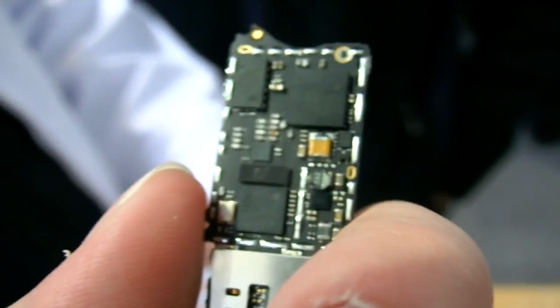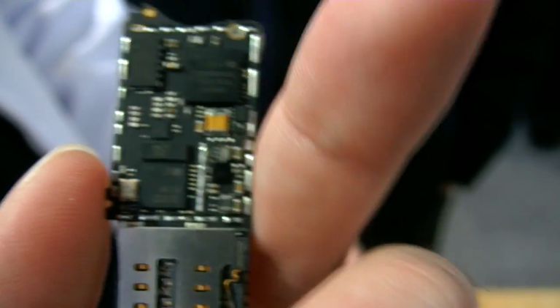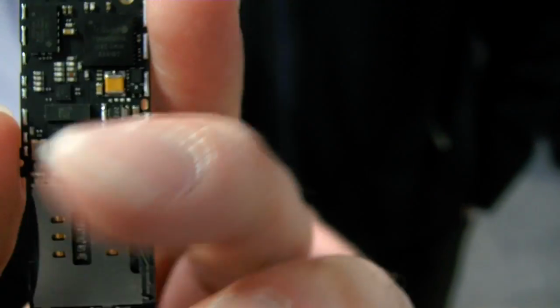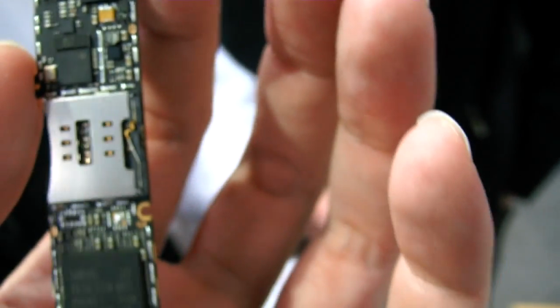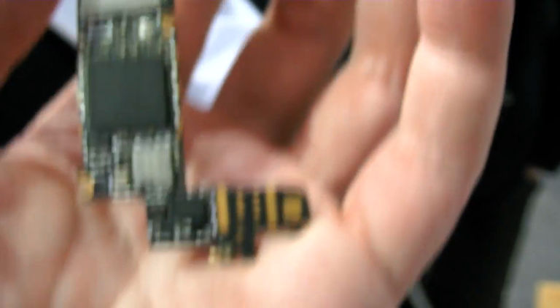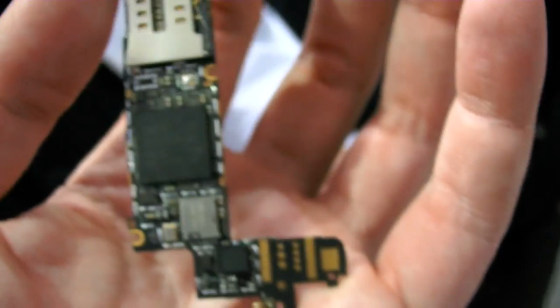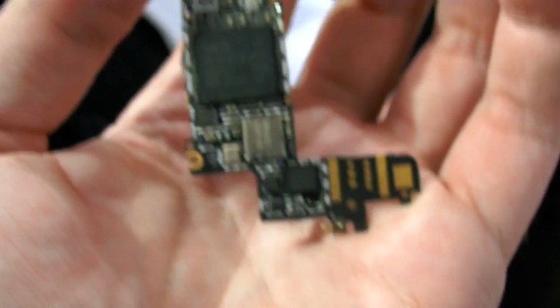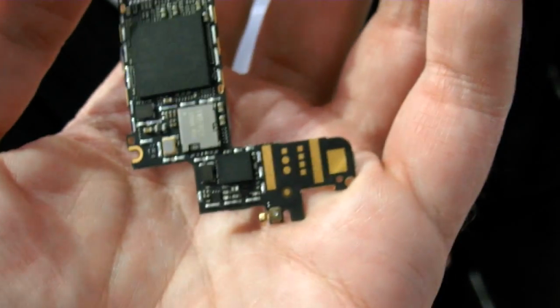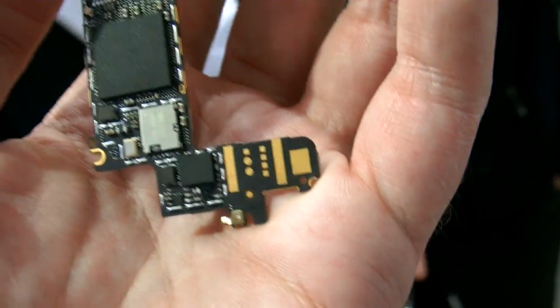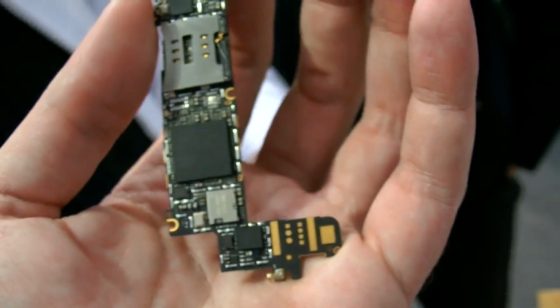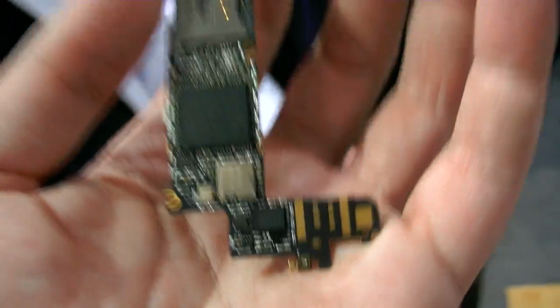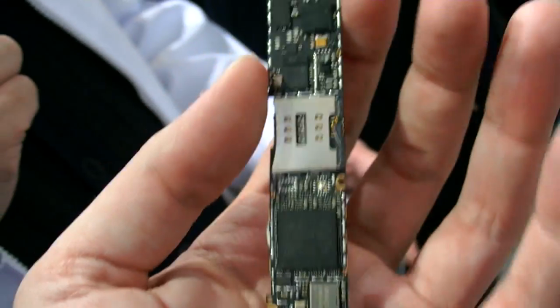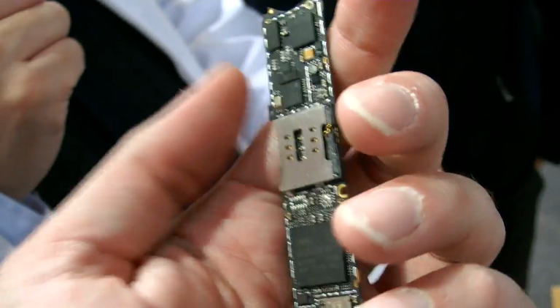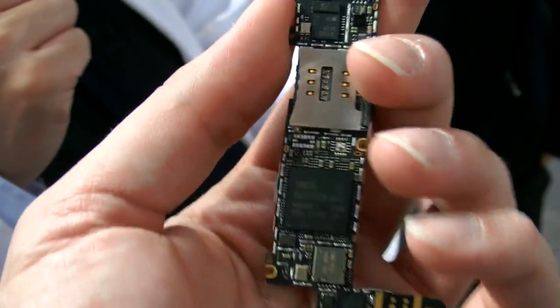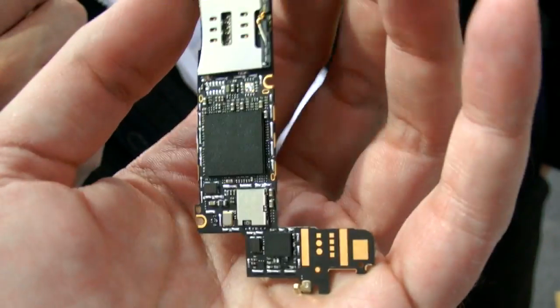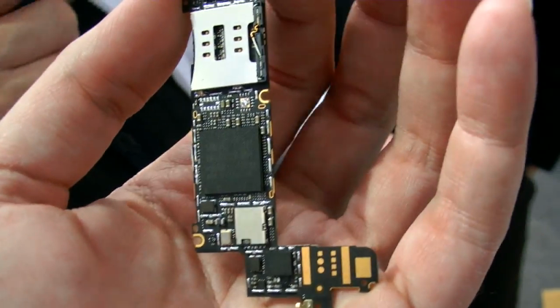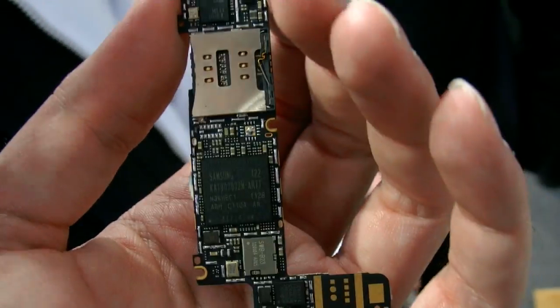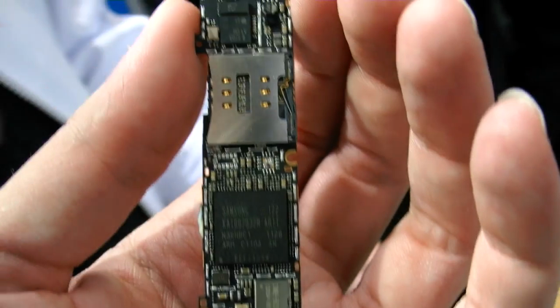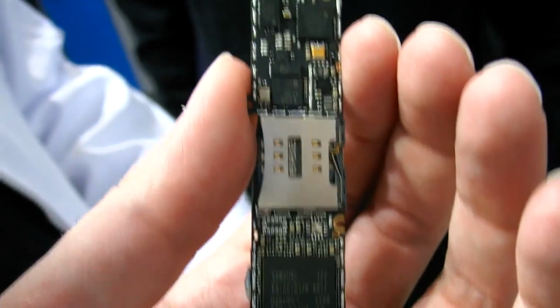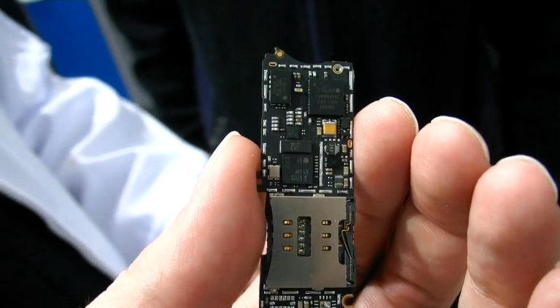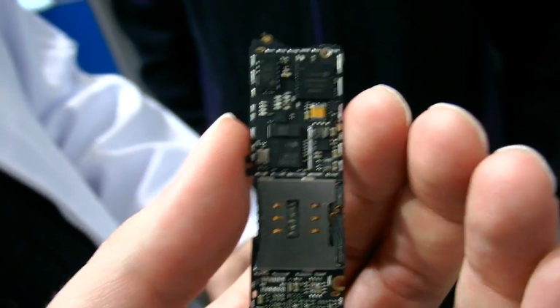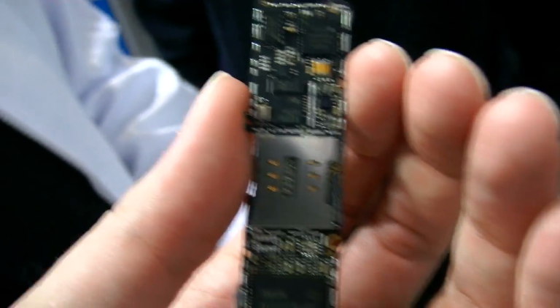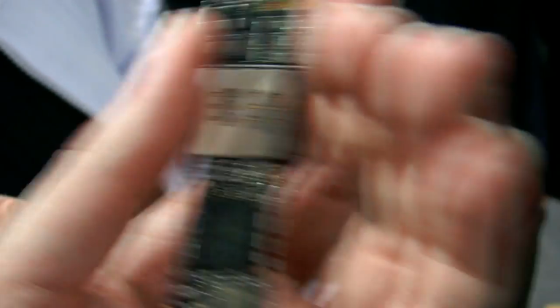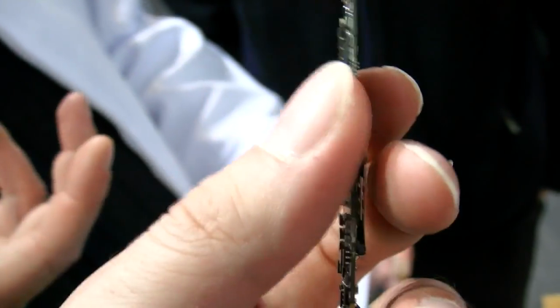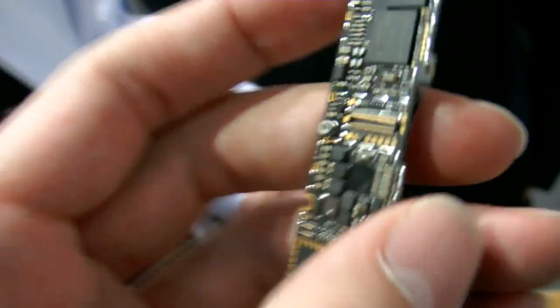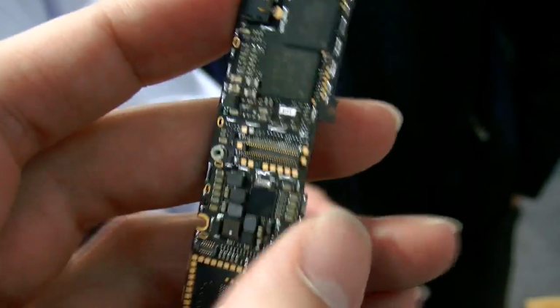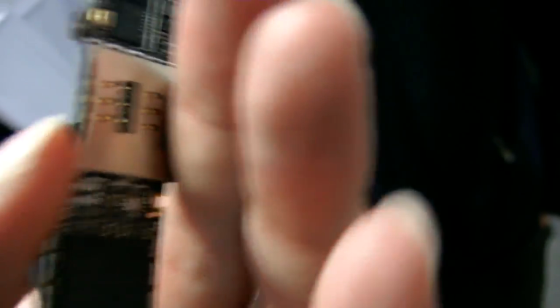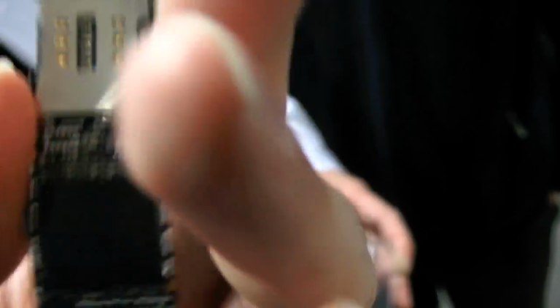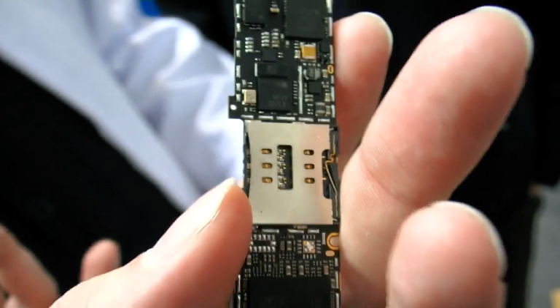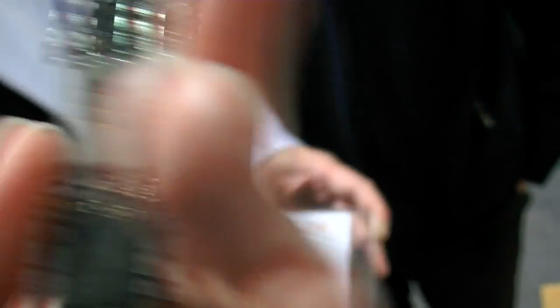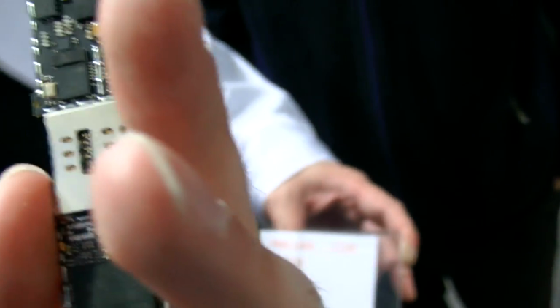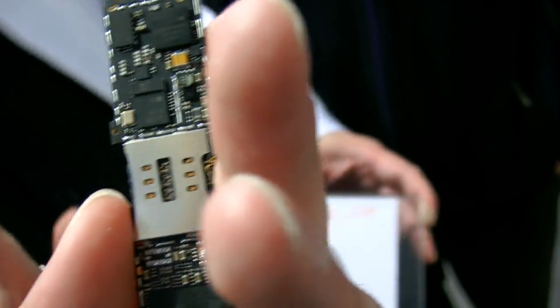So what else do you need? Do you need a battery? Of course. Screen? You just put the screen and the battery, and that will be like a smartphone. And the case? Yeah, that's it.